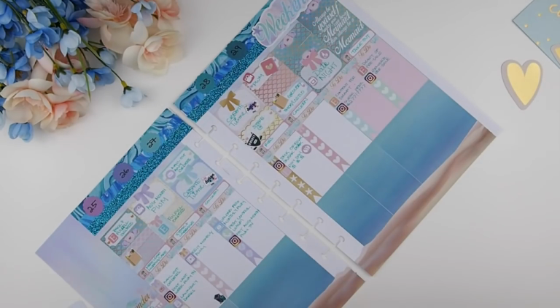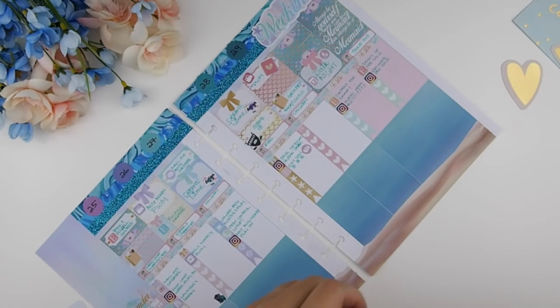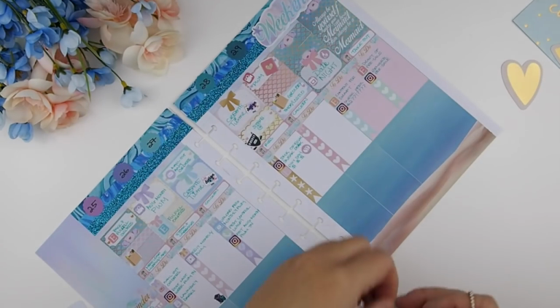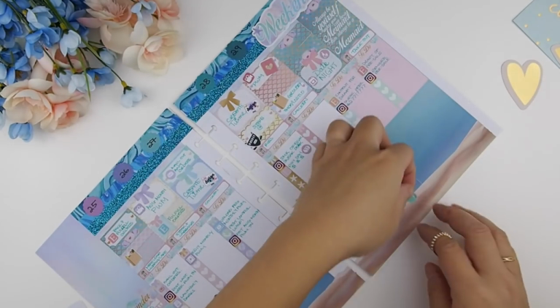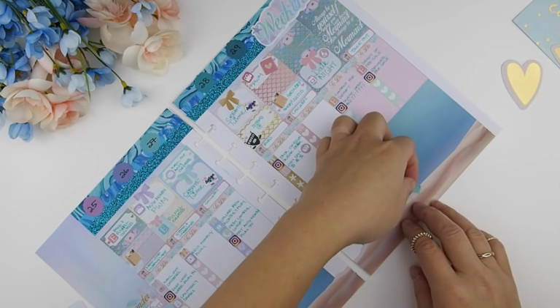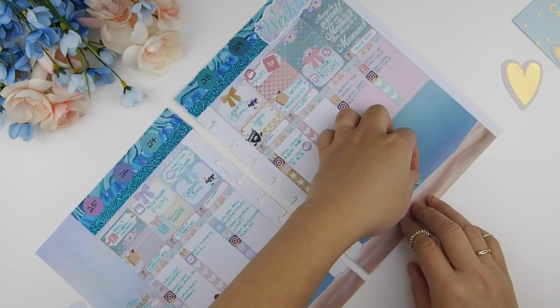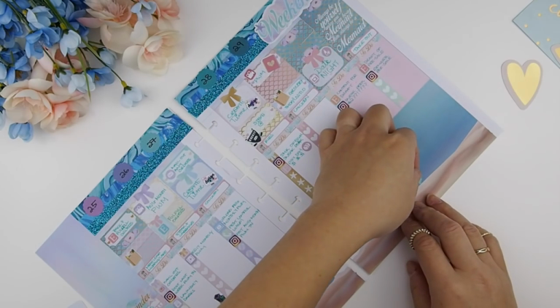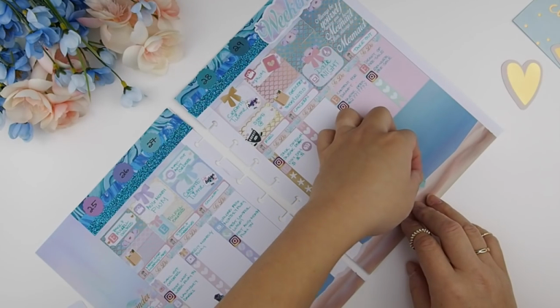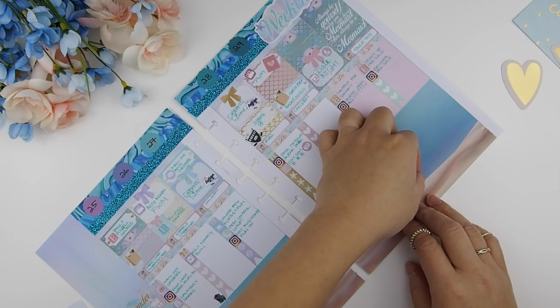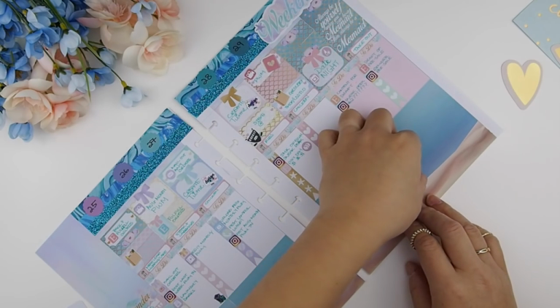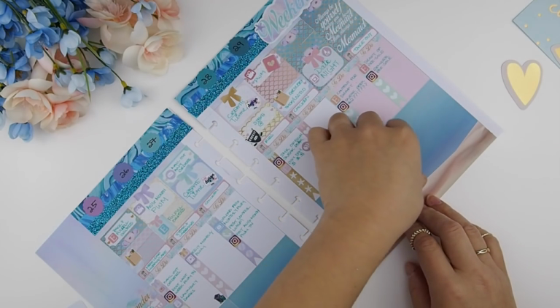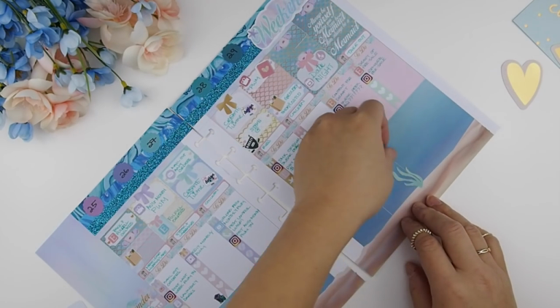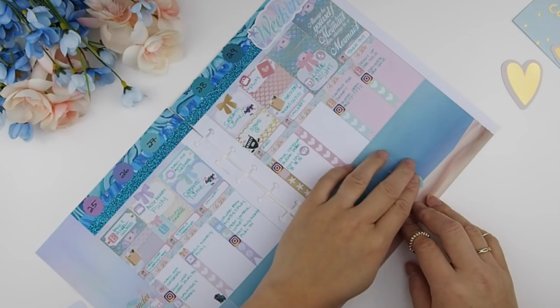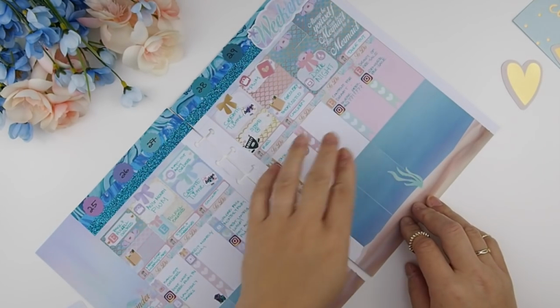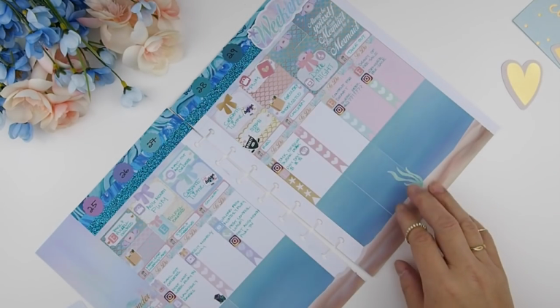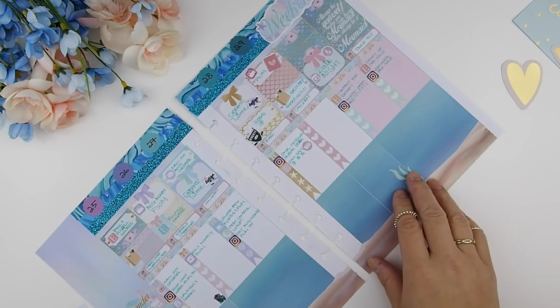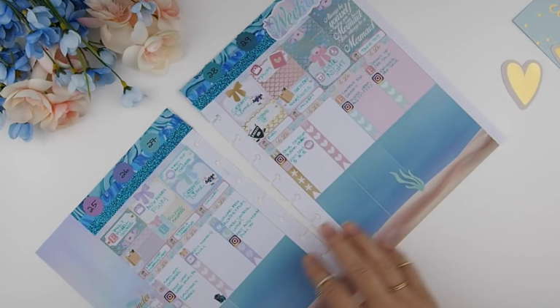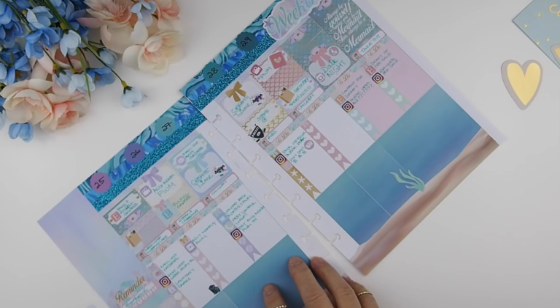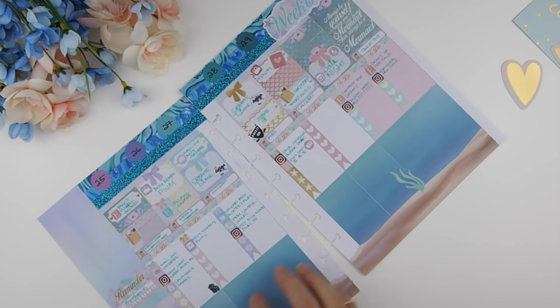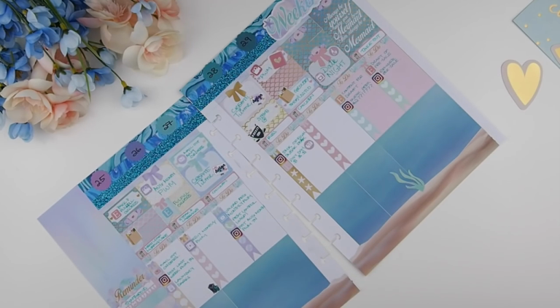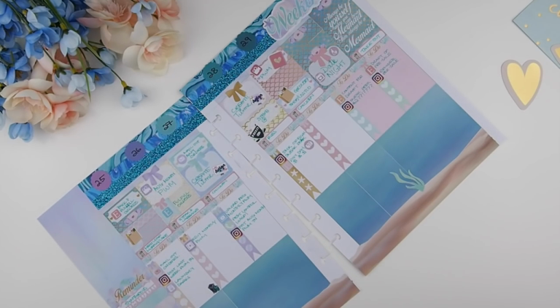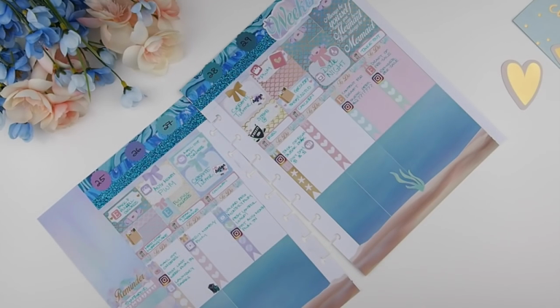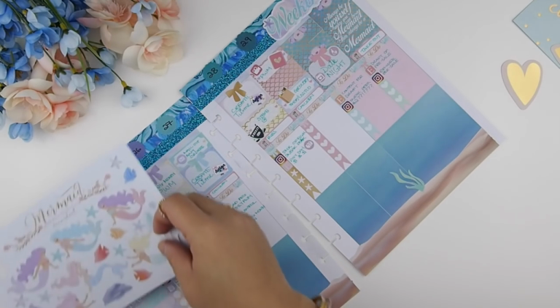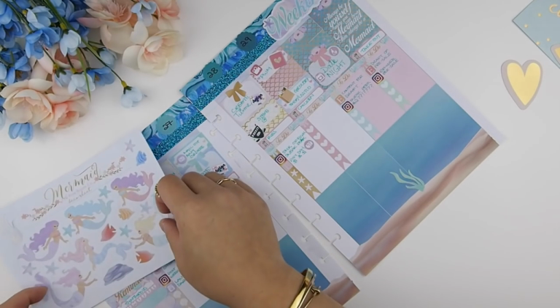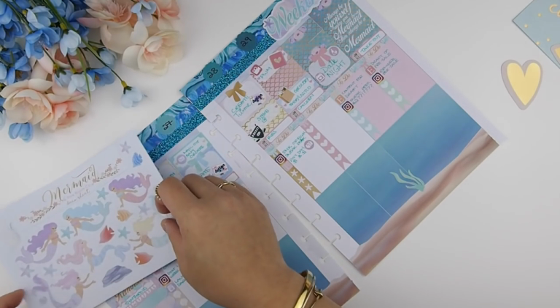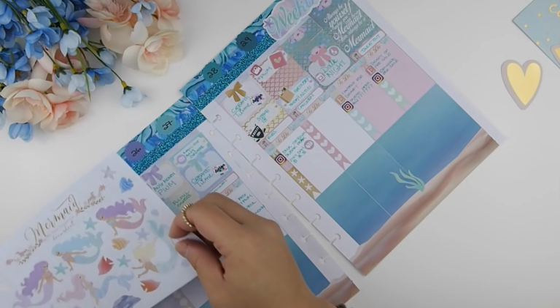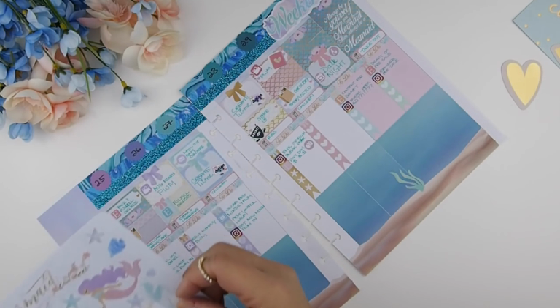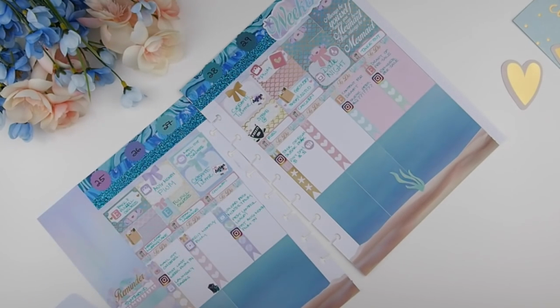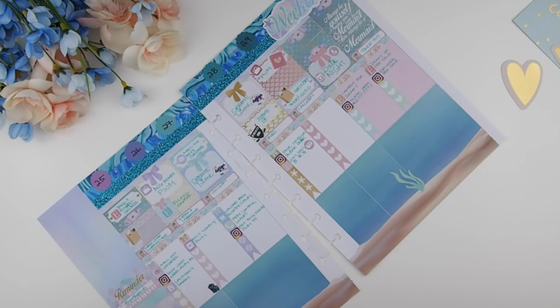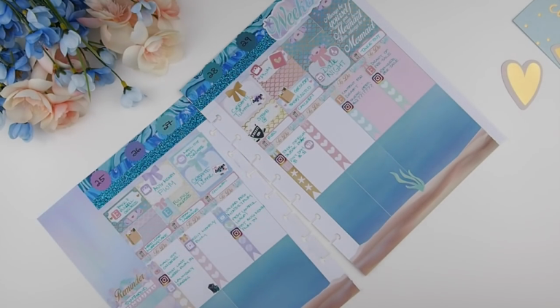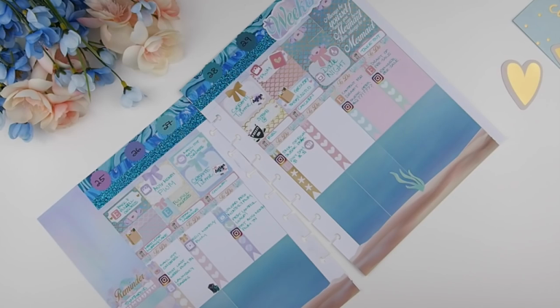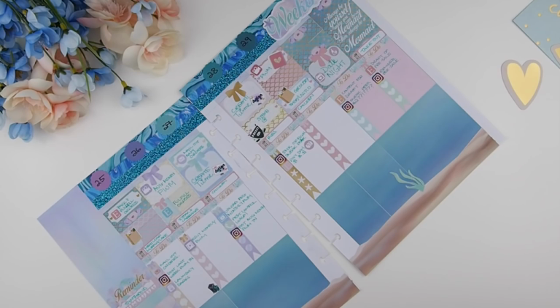Now for the fun part — this is actually a 'create your own scene' type of kit, so I'm just going to have fun with this and create my own little bottom-of-the-ocean scene.